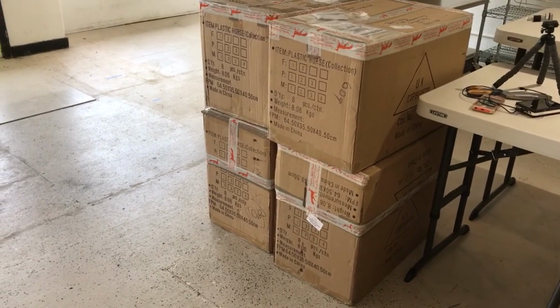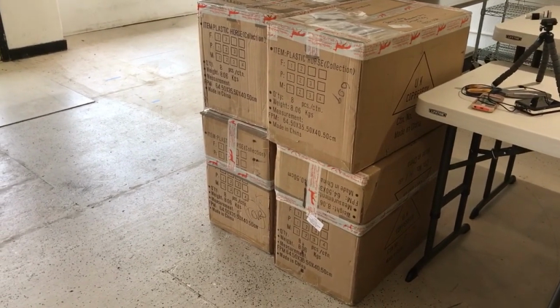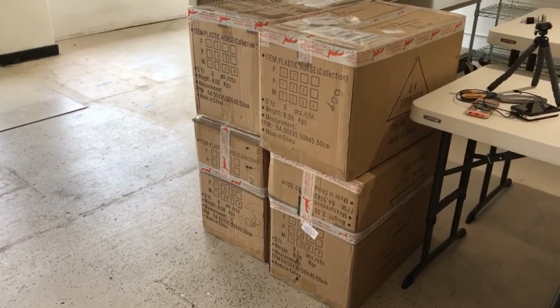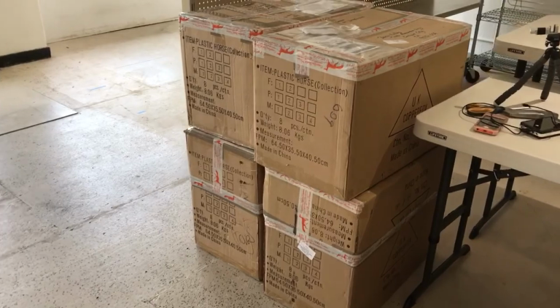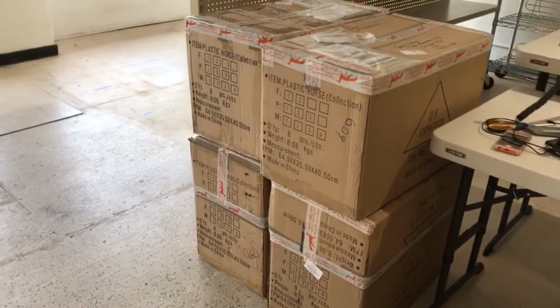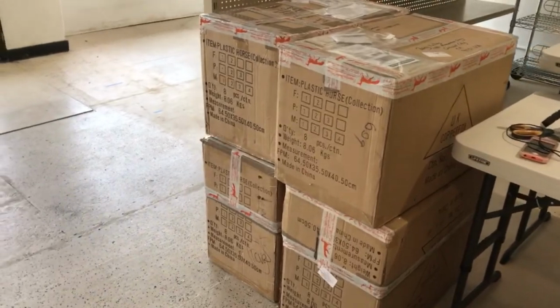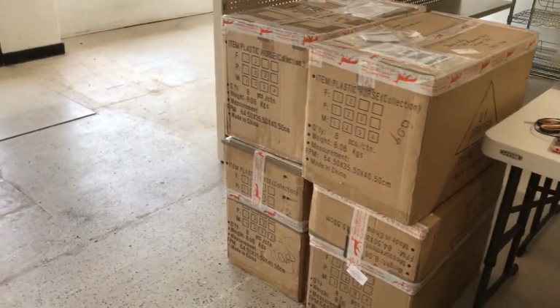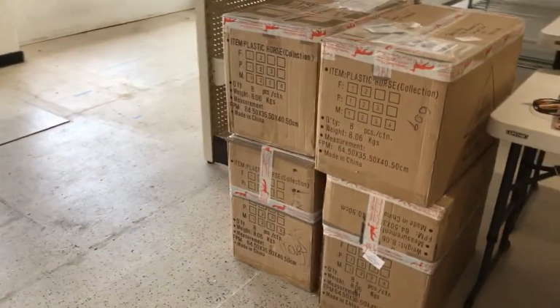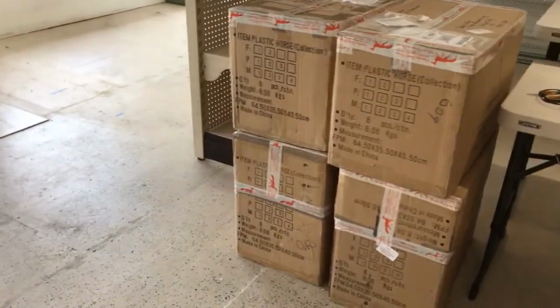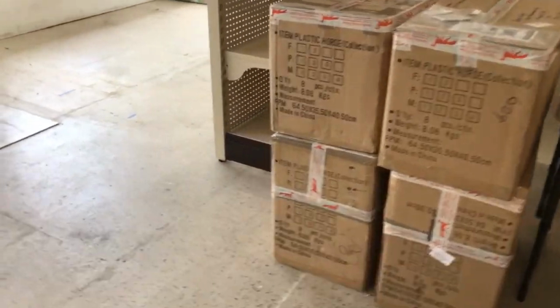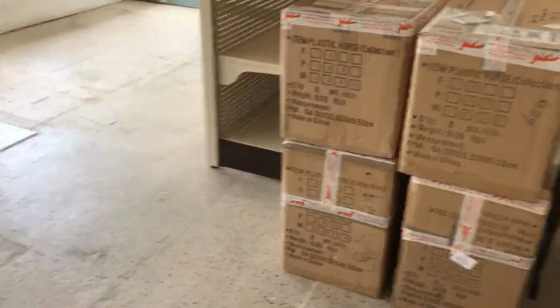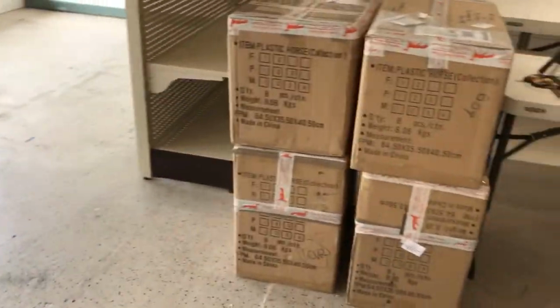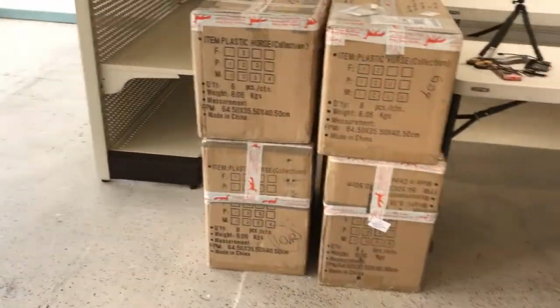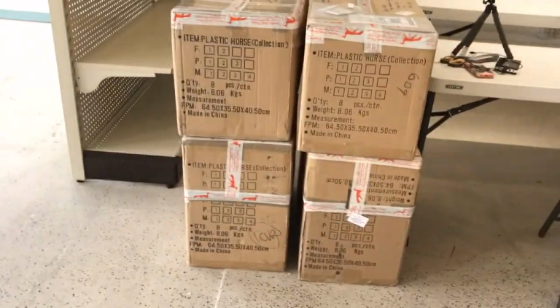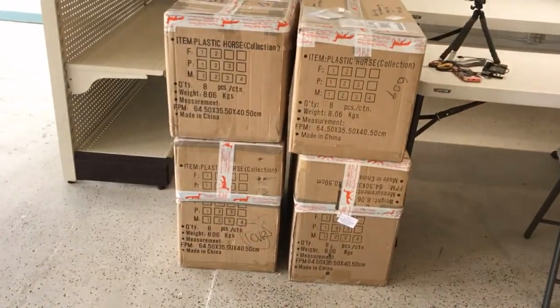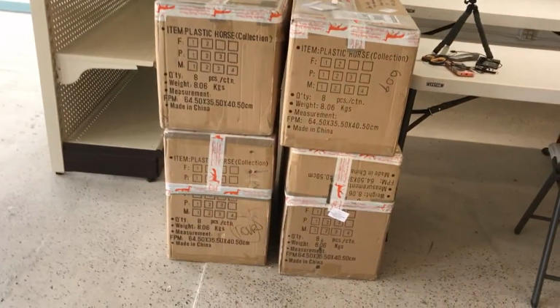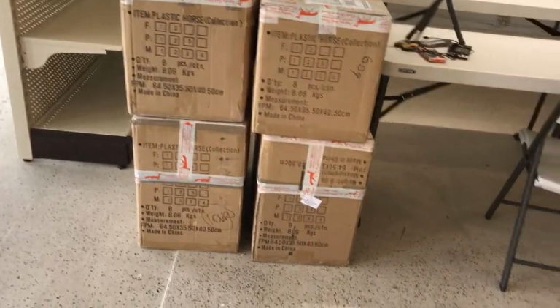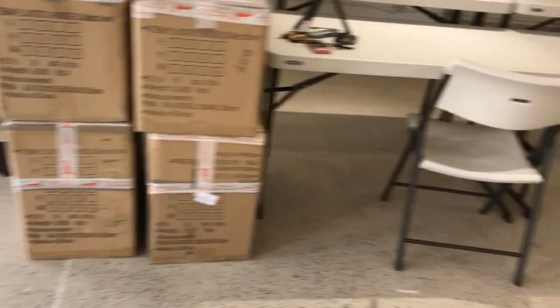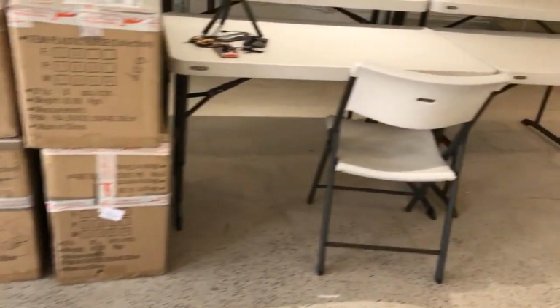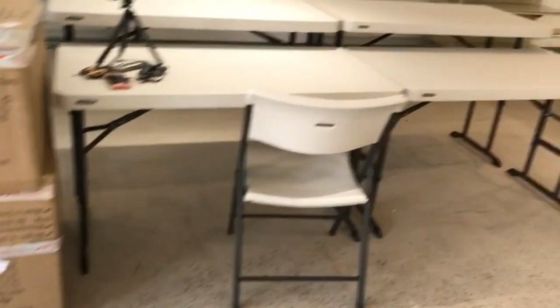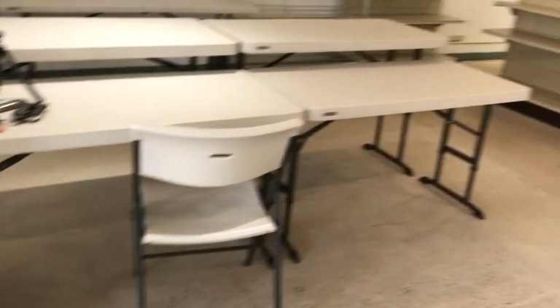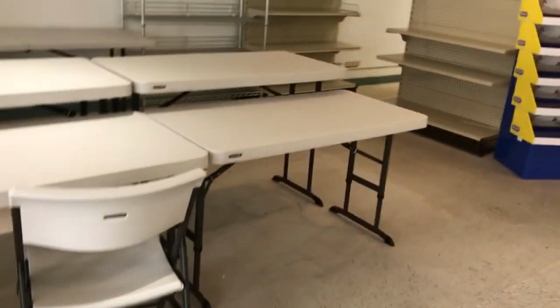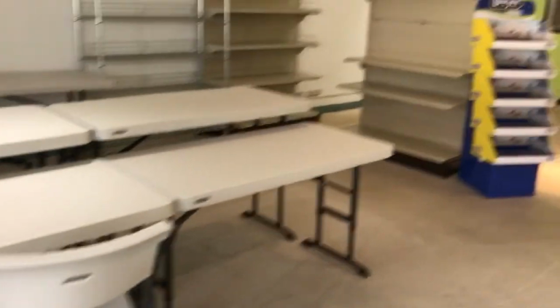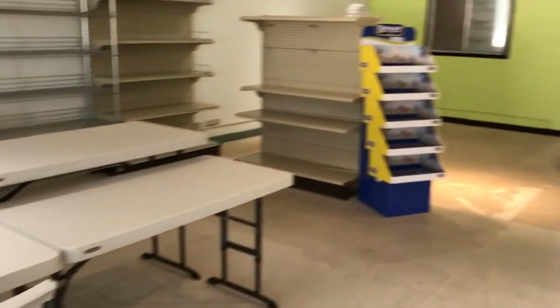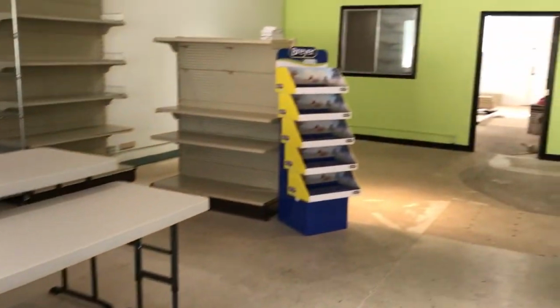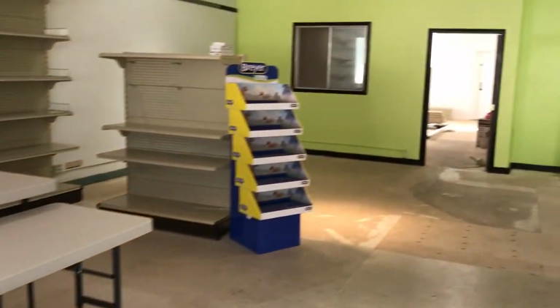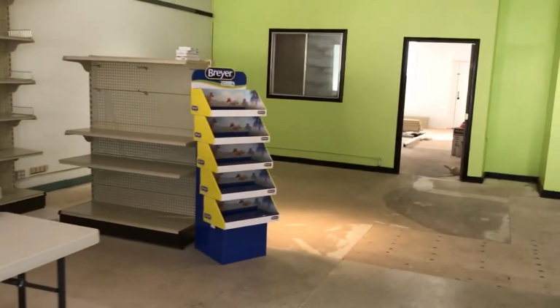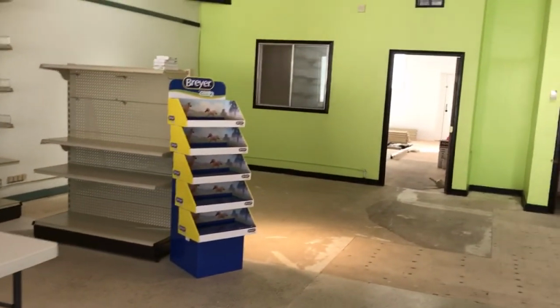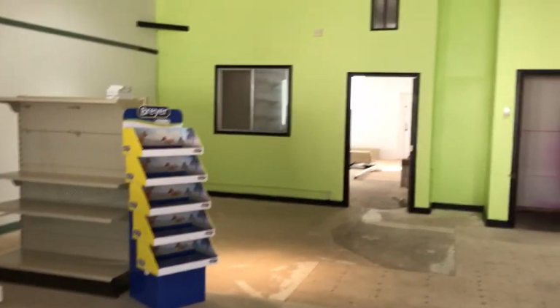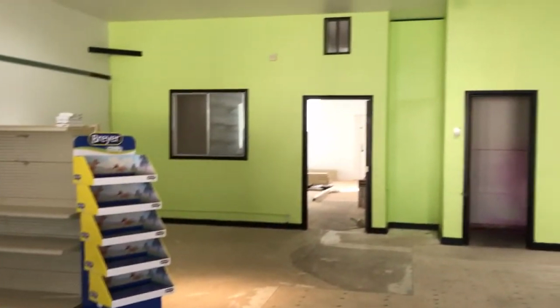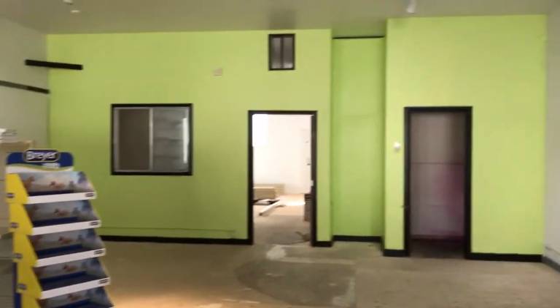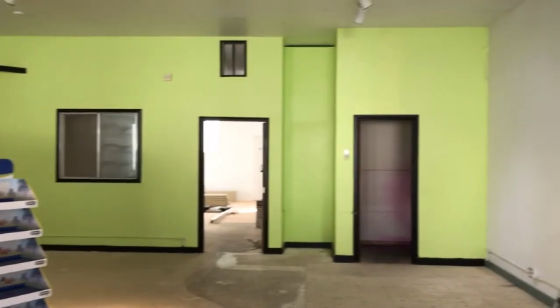I actually forgot to bring the tags with me, so tagging is obviously not going to happen, but I'll start unpacking and then give you a quick peek at the rest of the store.